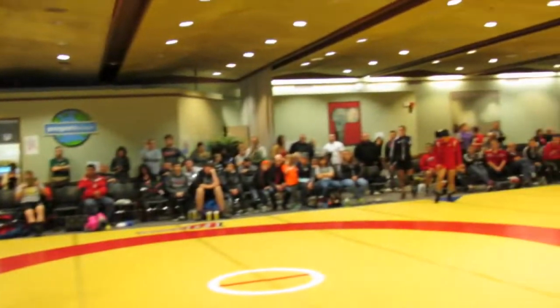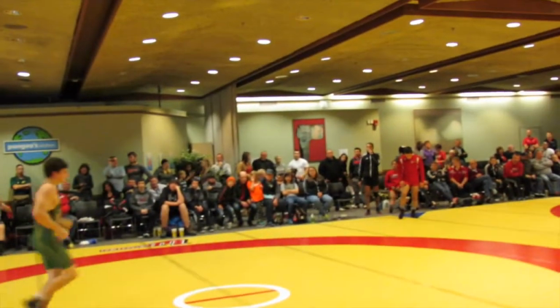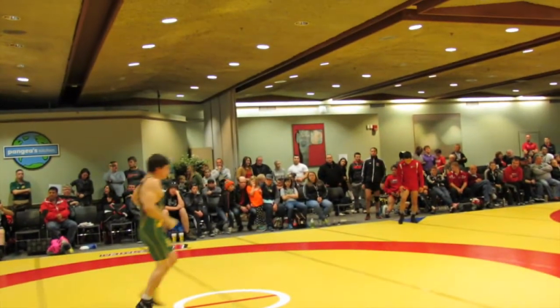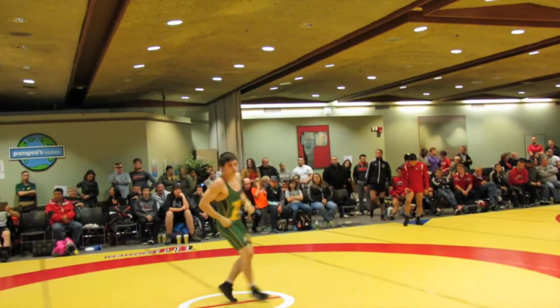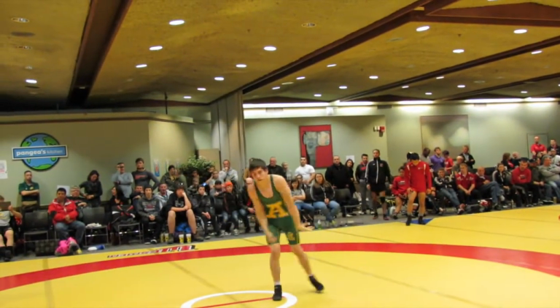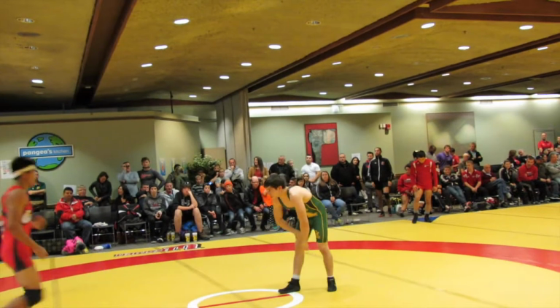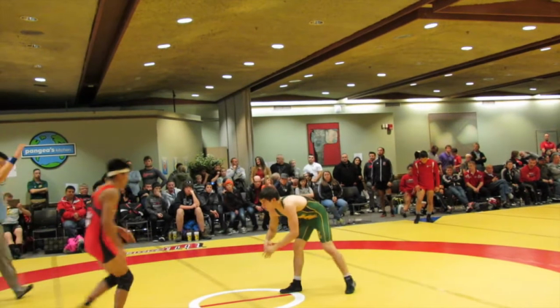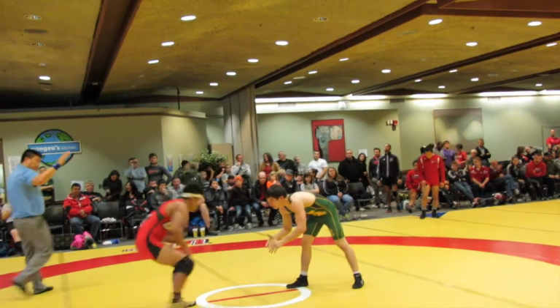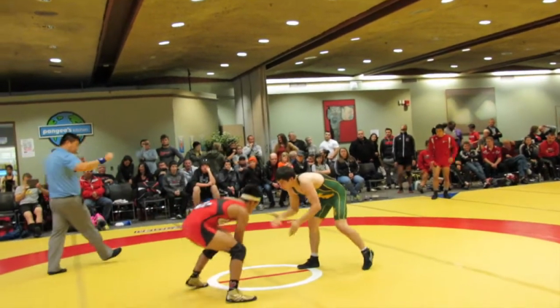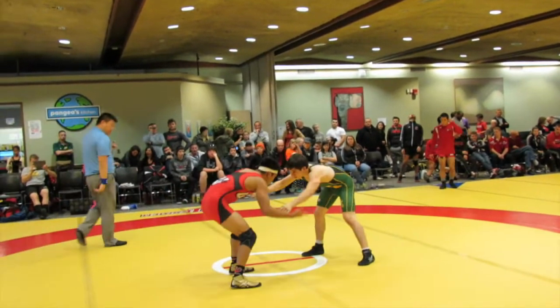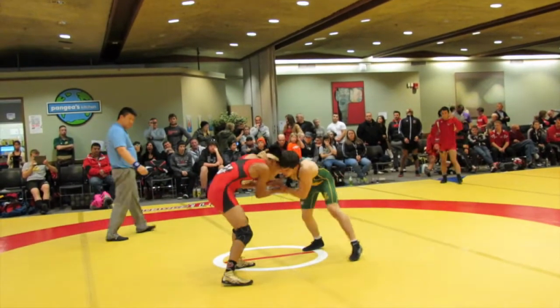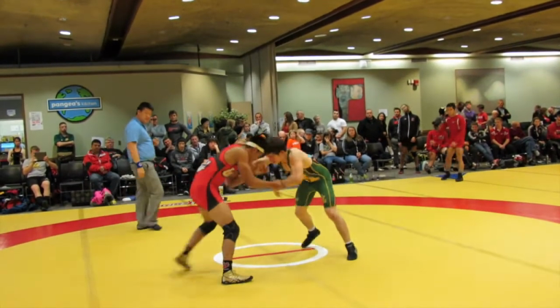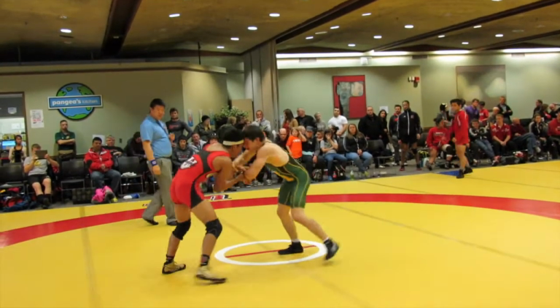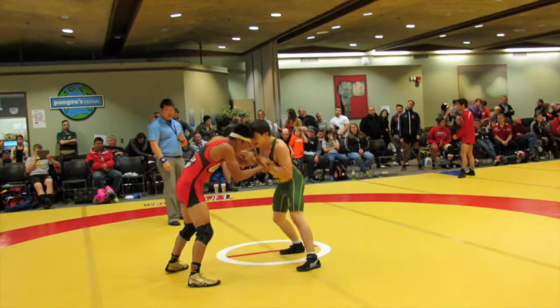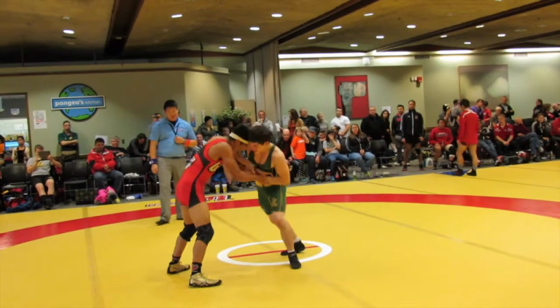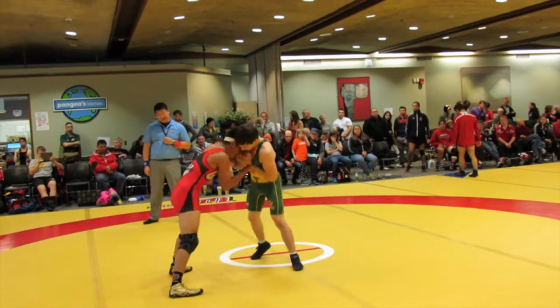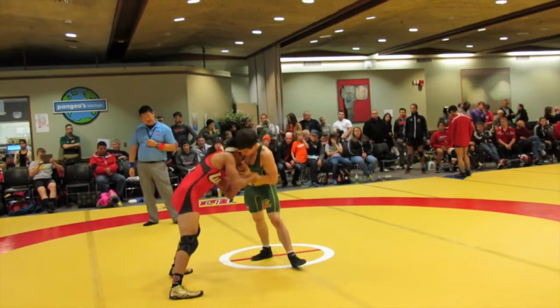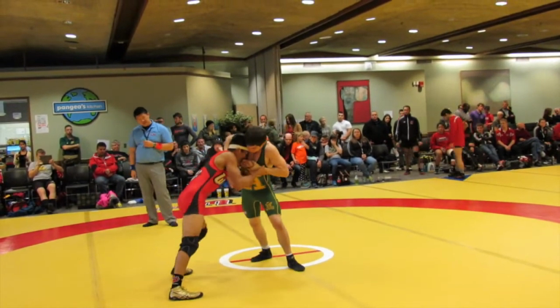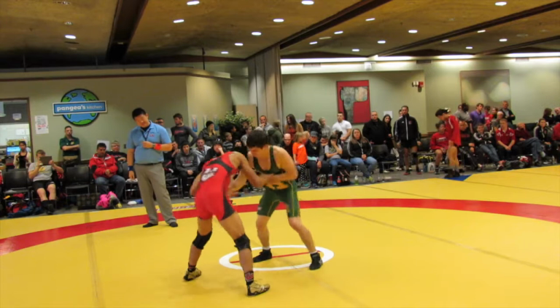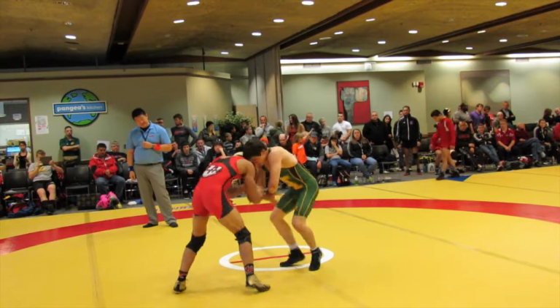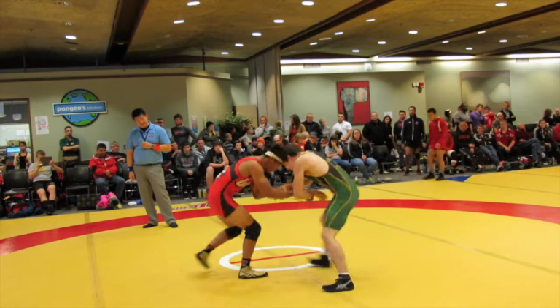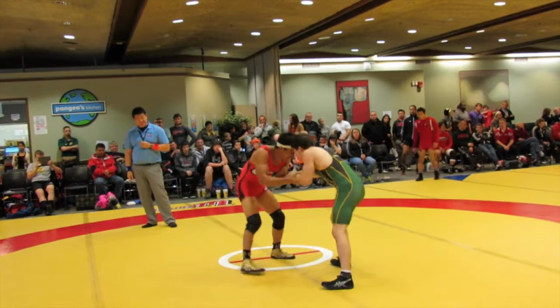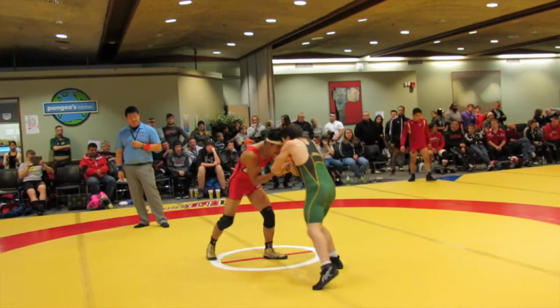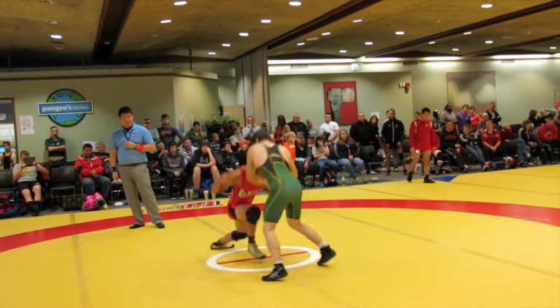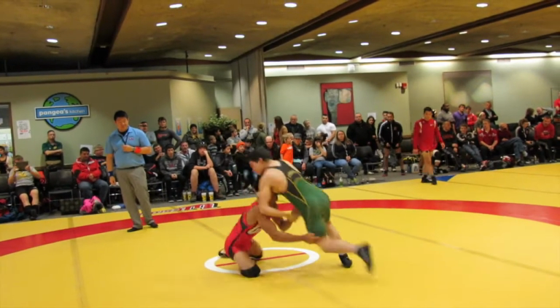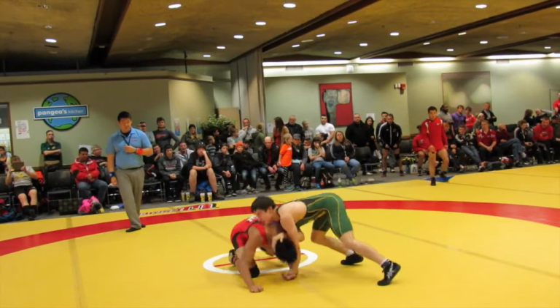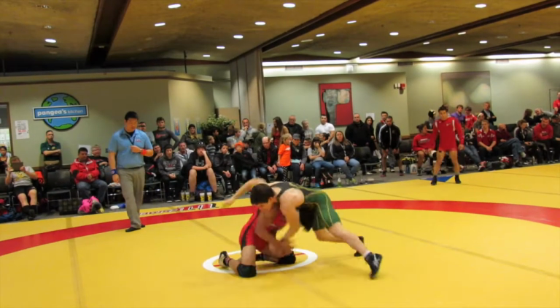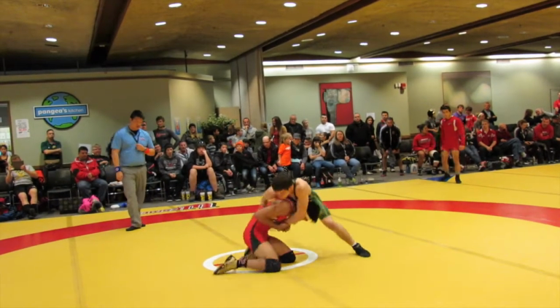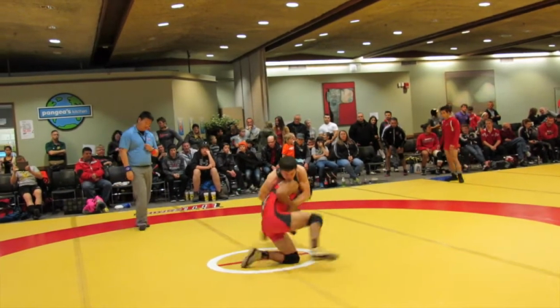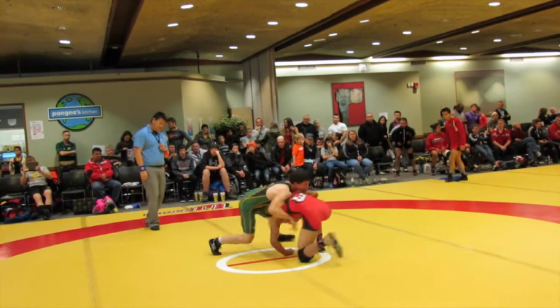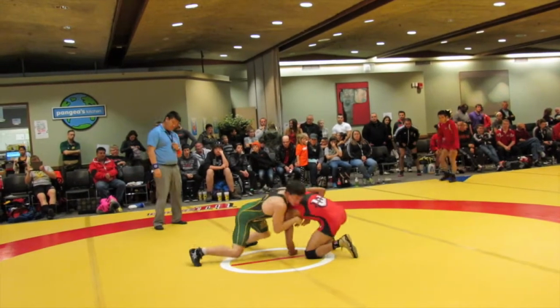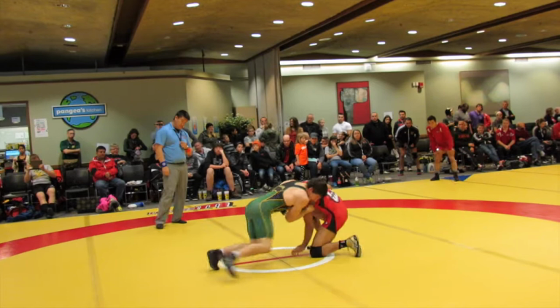Let's go. Come on. Let's go, guys. Come on. Ready for the leg attack here — right on him, right away. On him, on him. Yep. You ready to go? Yep, yep. Front head and arm here.